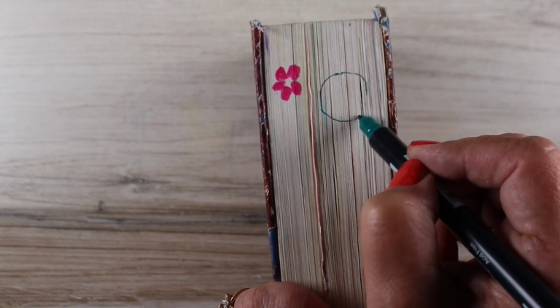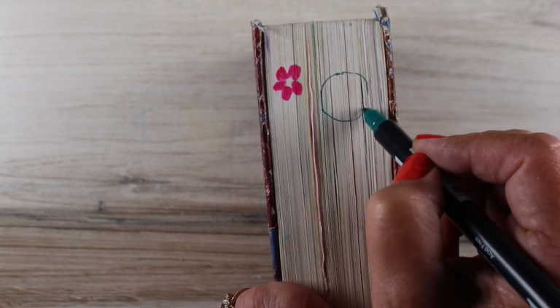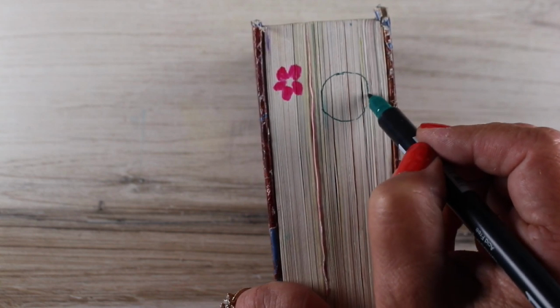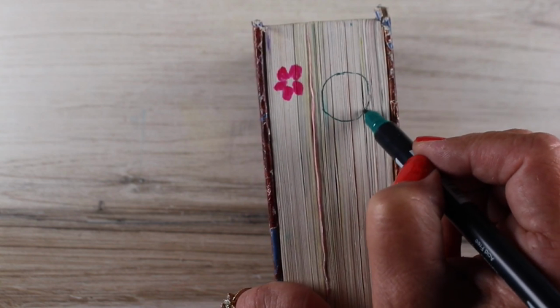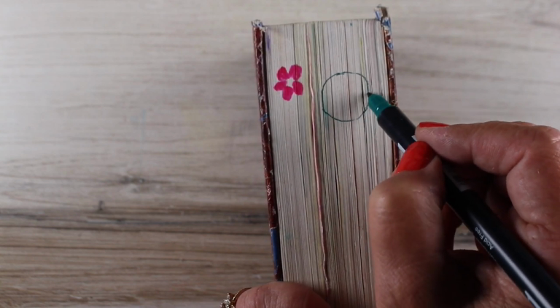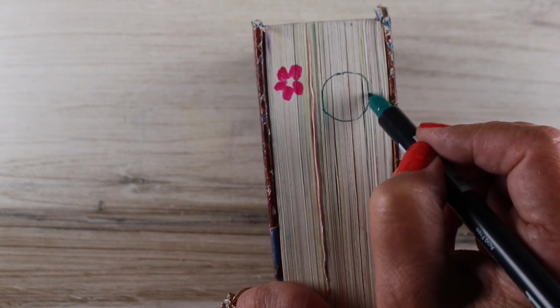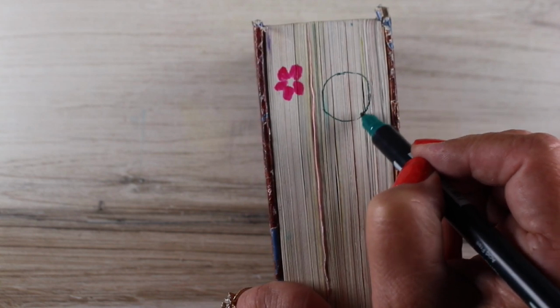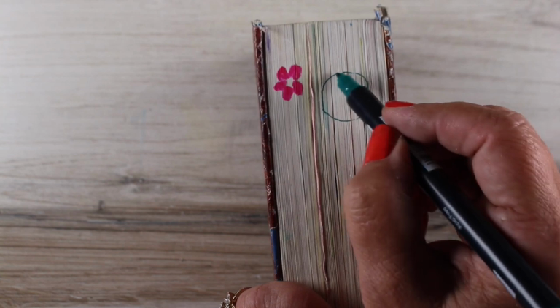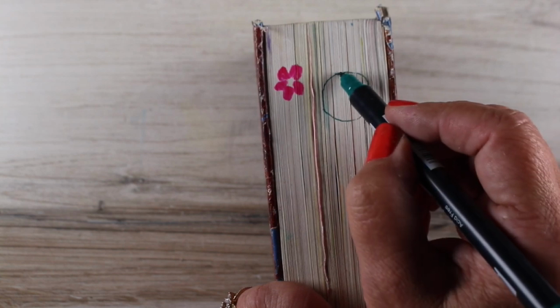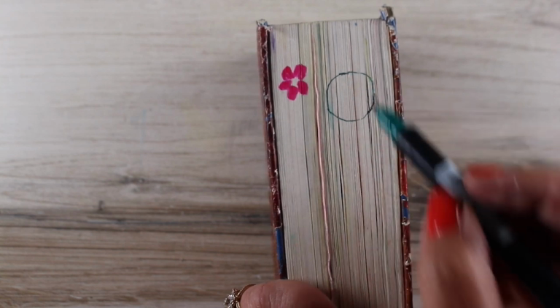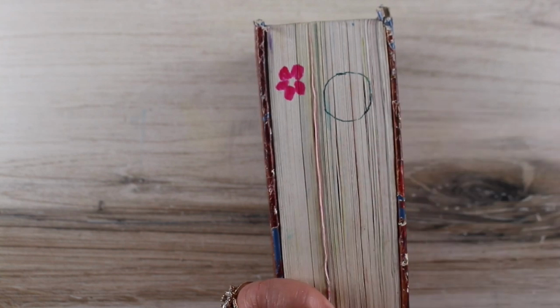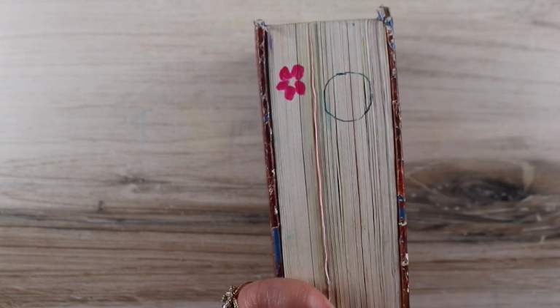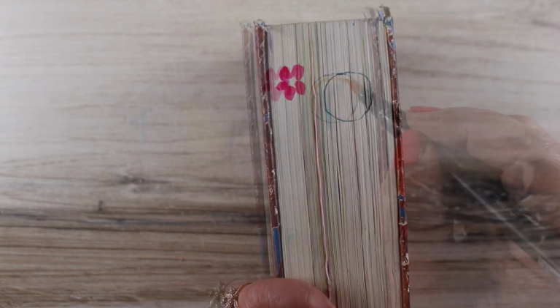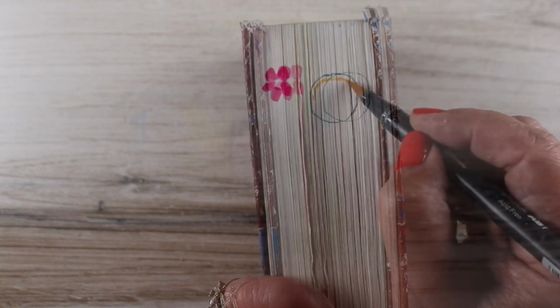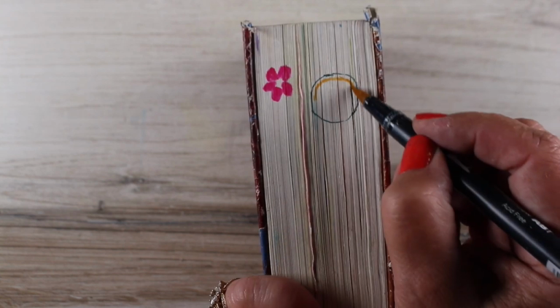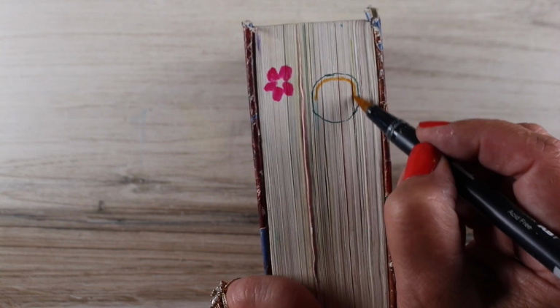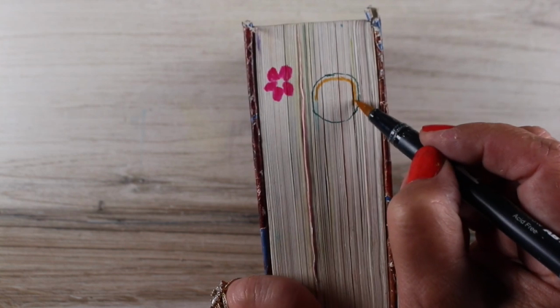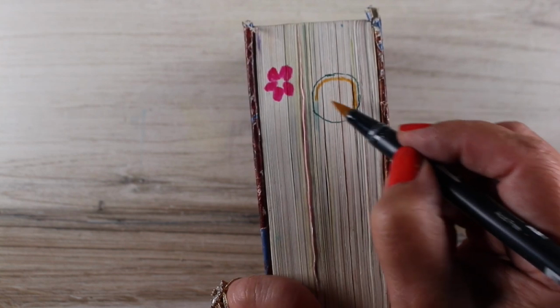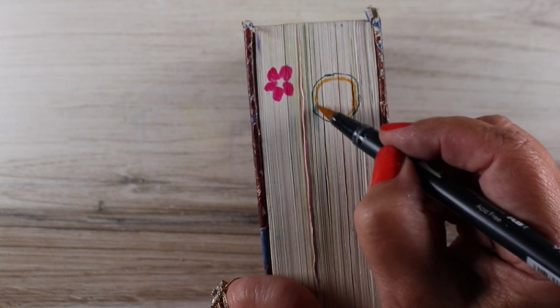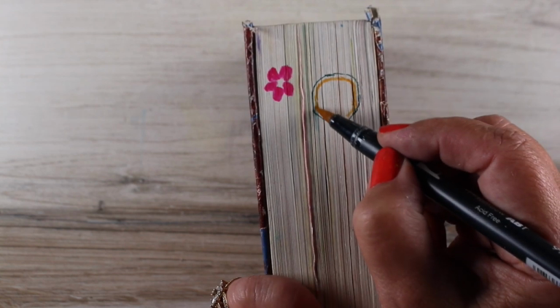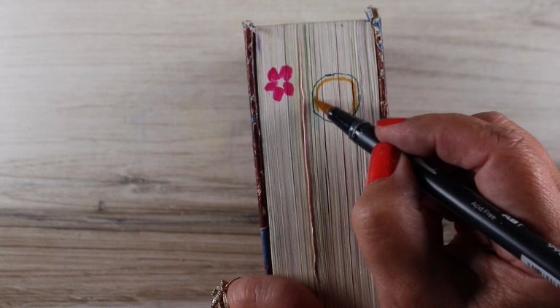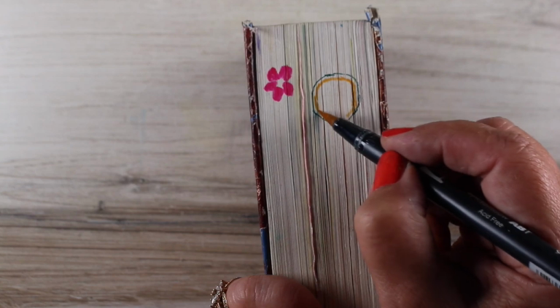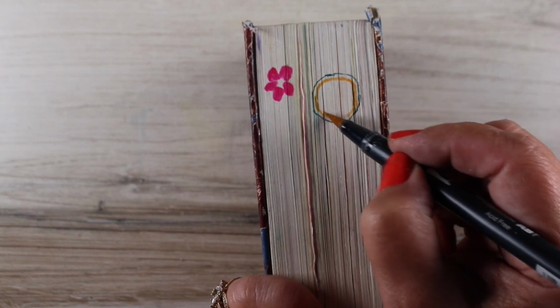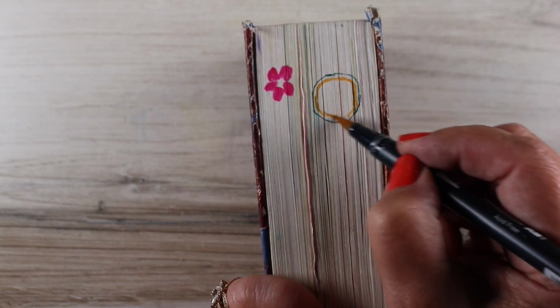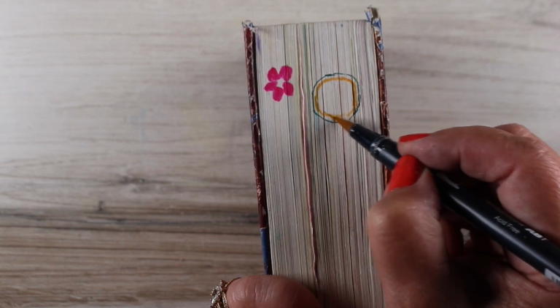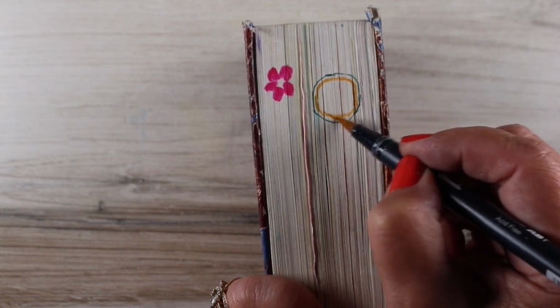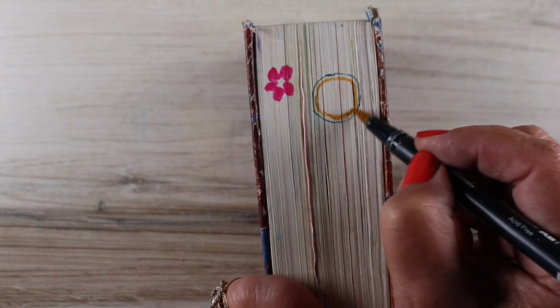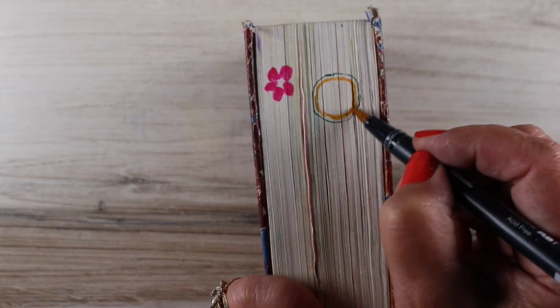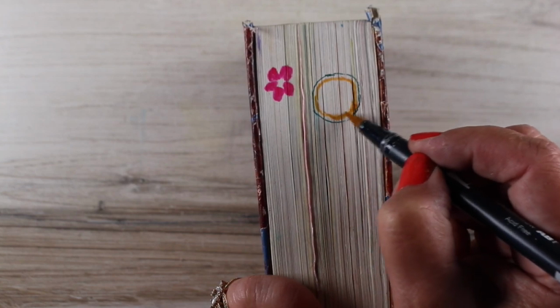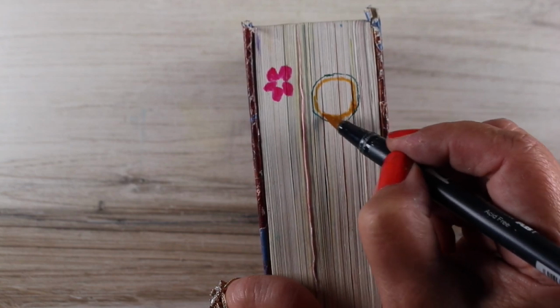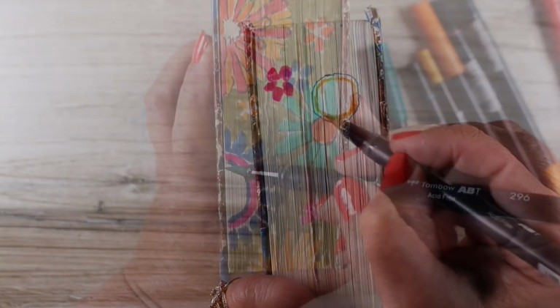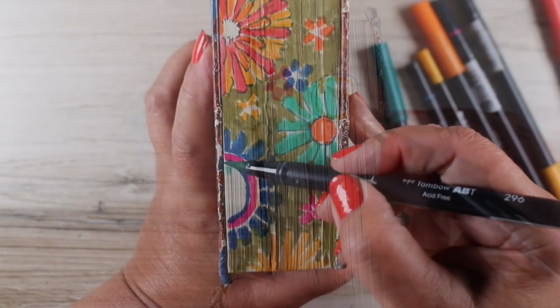It could be that my book wasn't closed tight enough, but this is also a really old Bible. It's a used Bible that I purchased way back when I first started Bible journaling, so I could have something to practice on that was Bible paper.